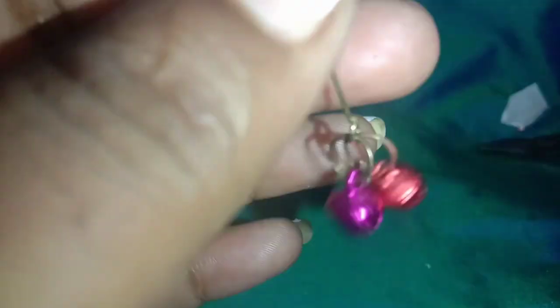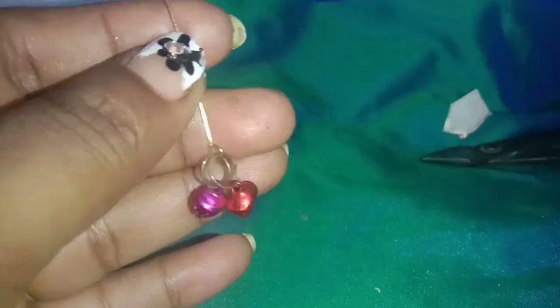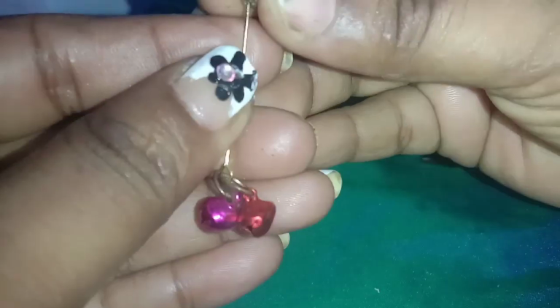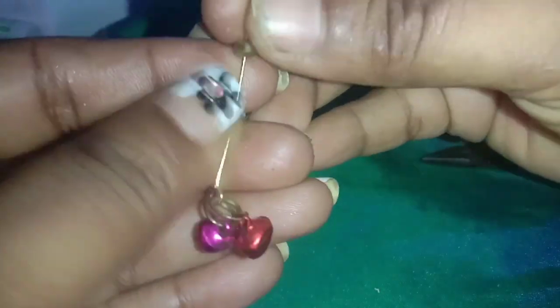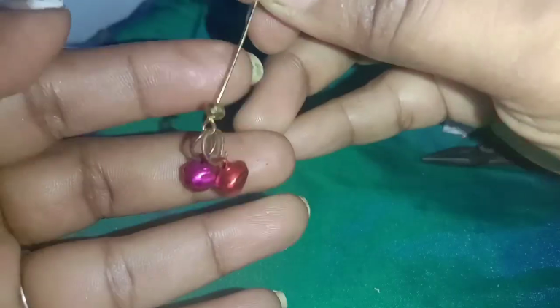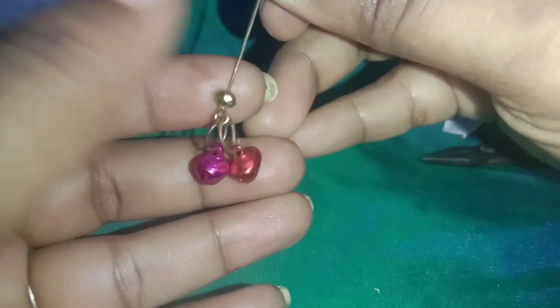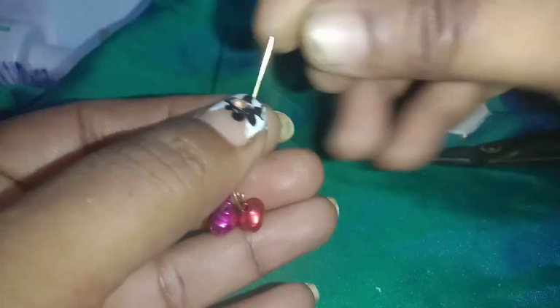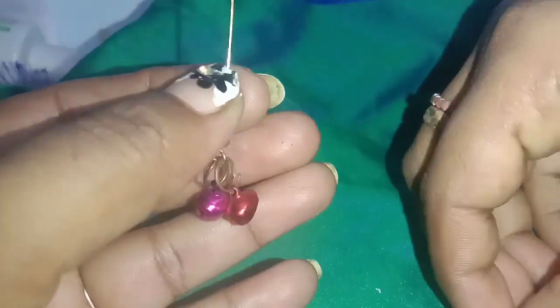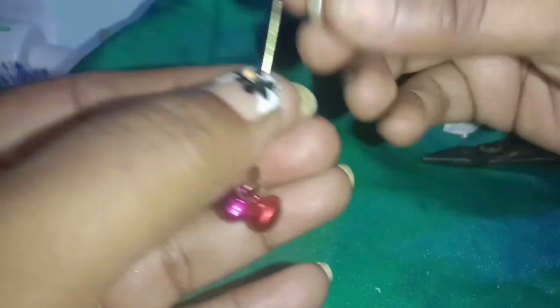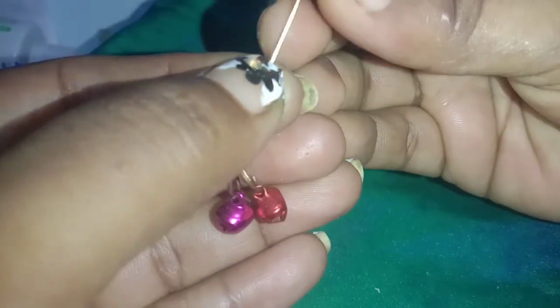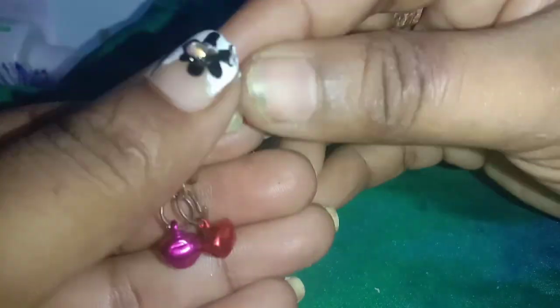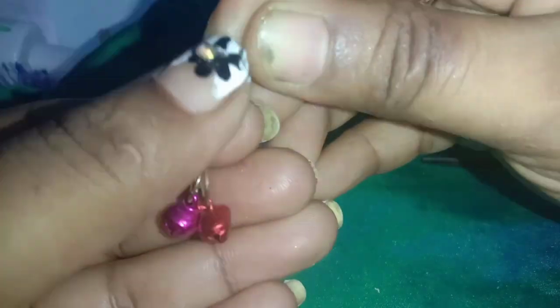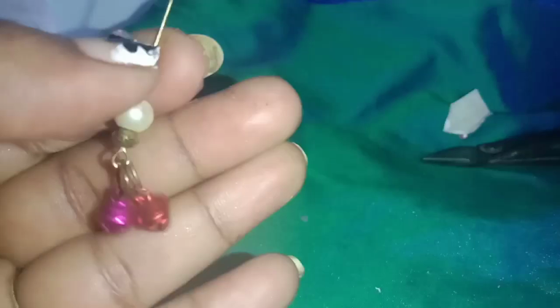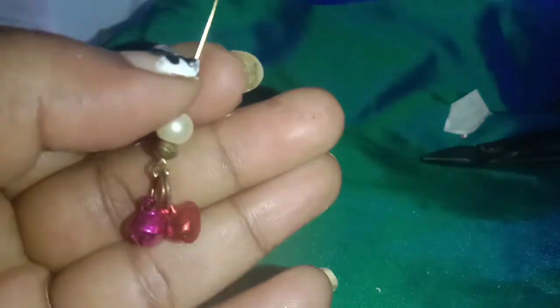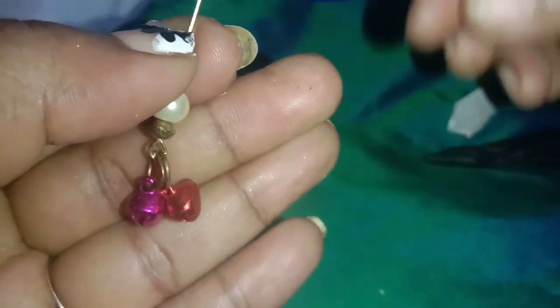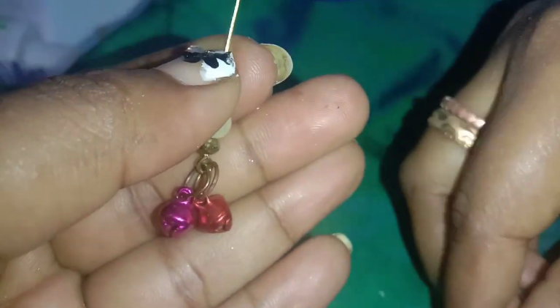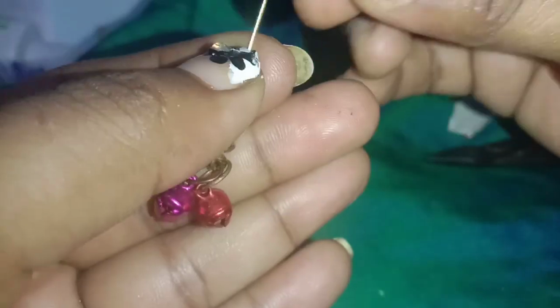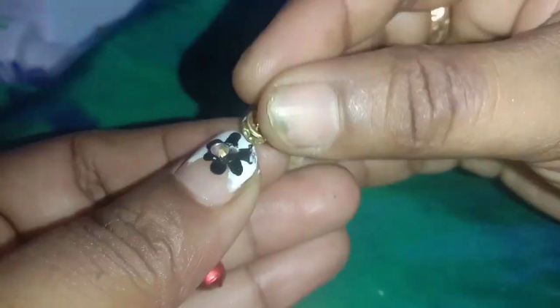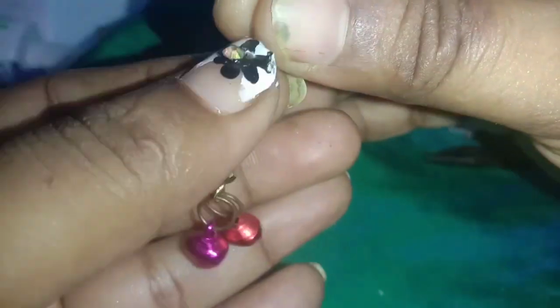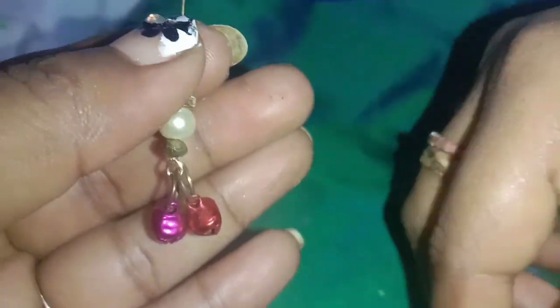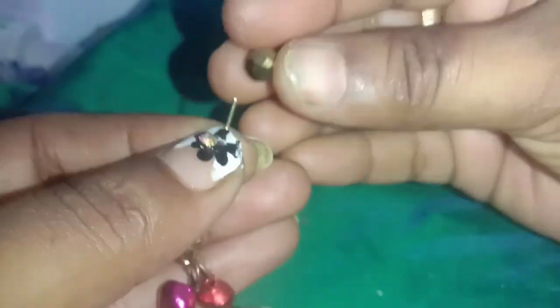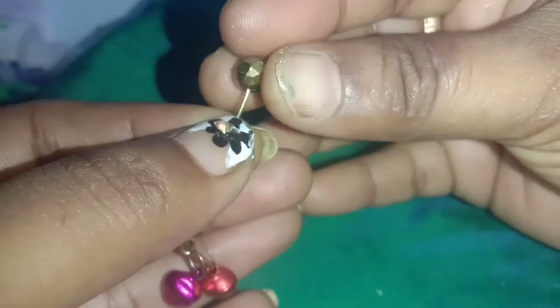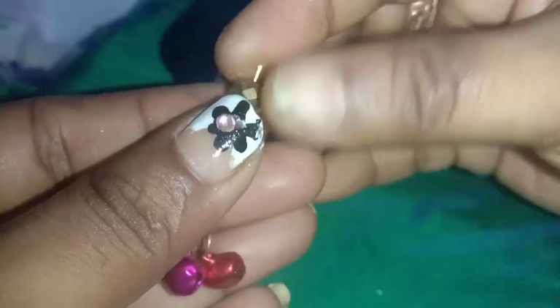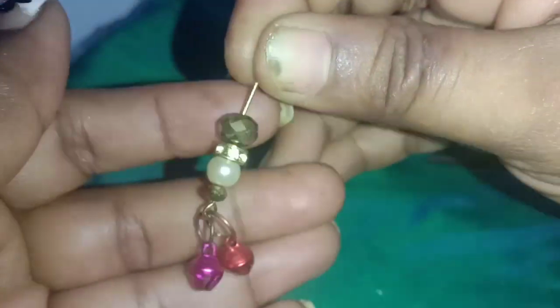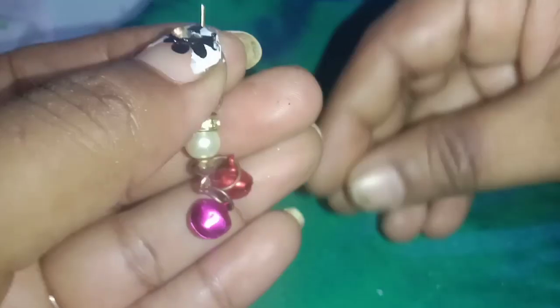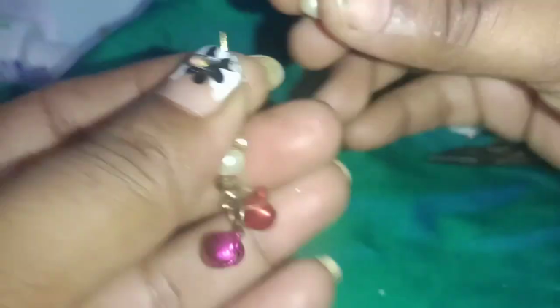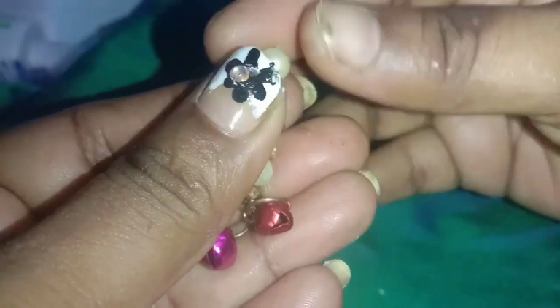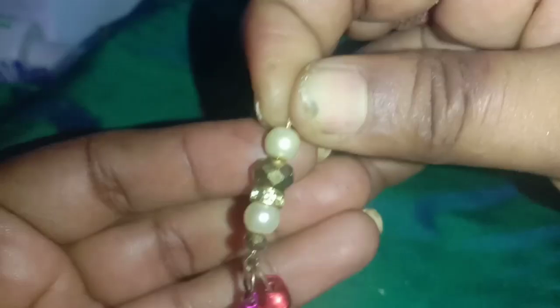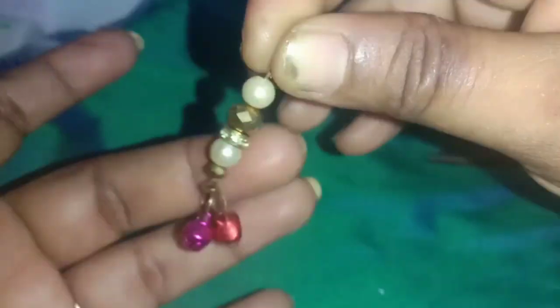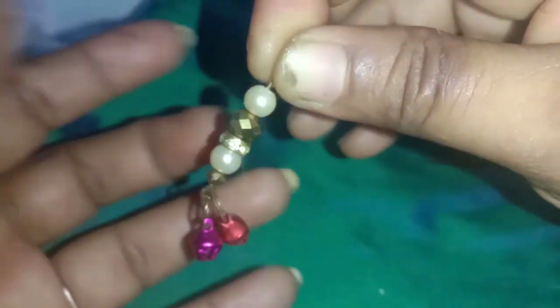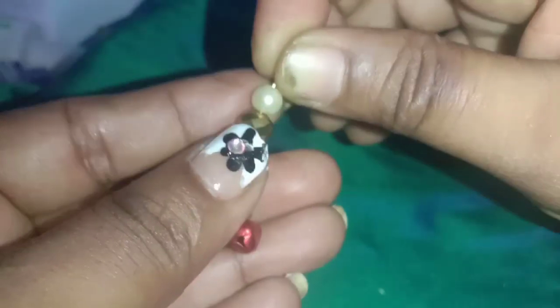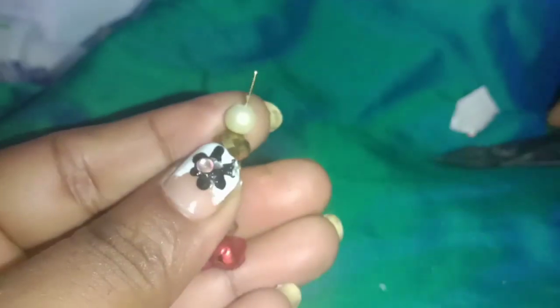This will fit a crystal bead, a pearl bead, a stone bead, a crystal bead and a pearl bead.